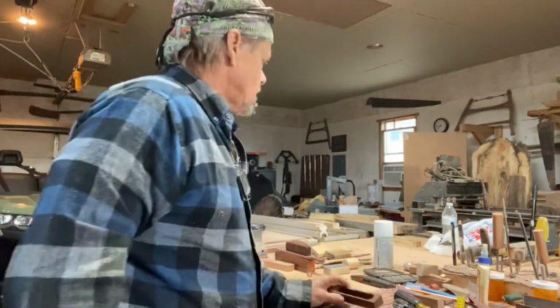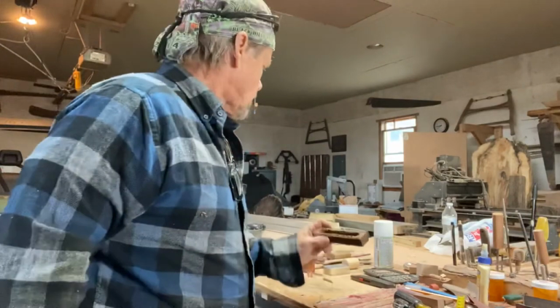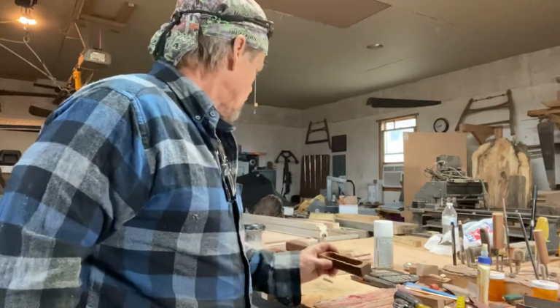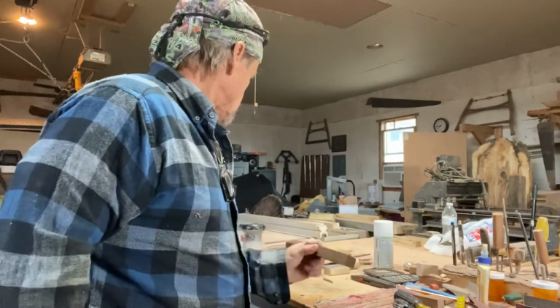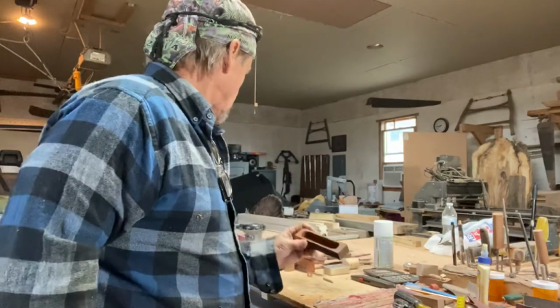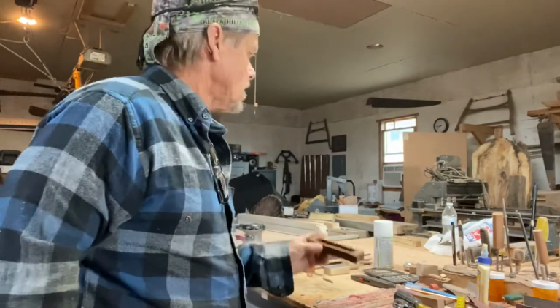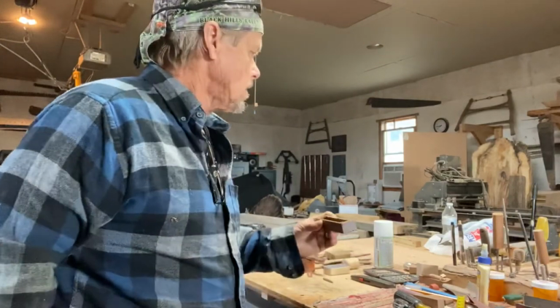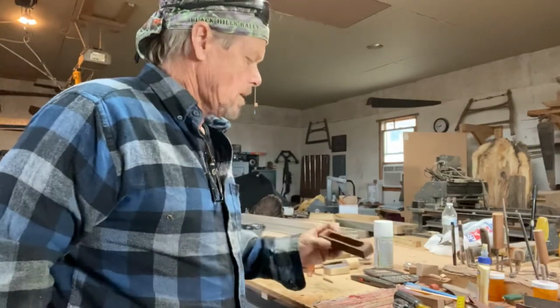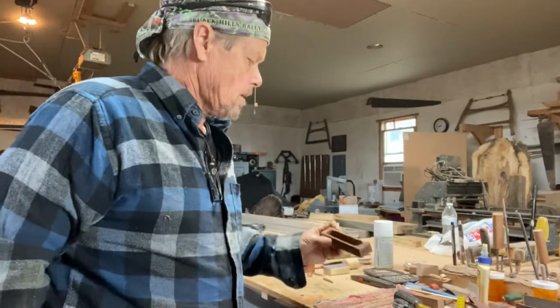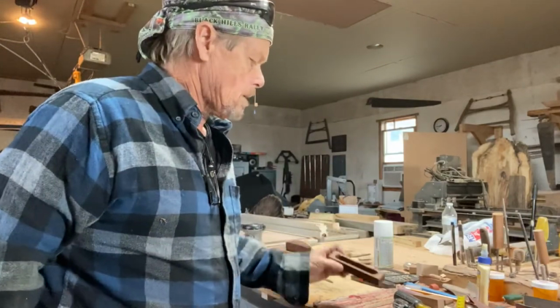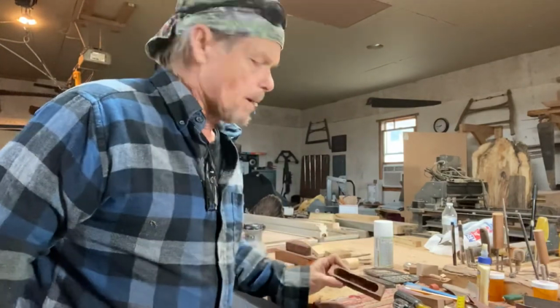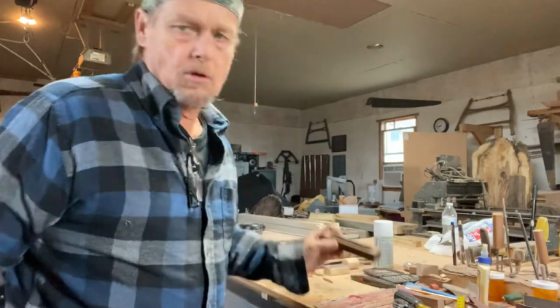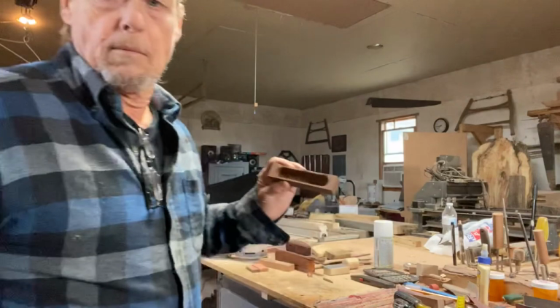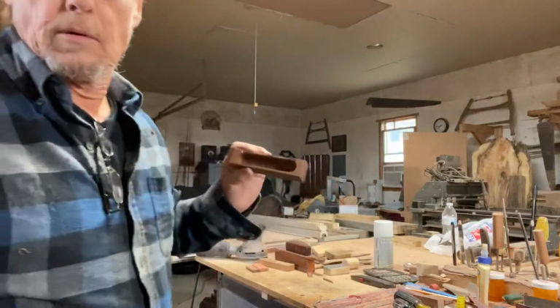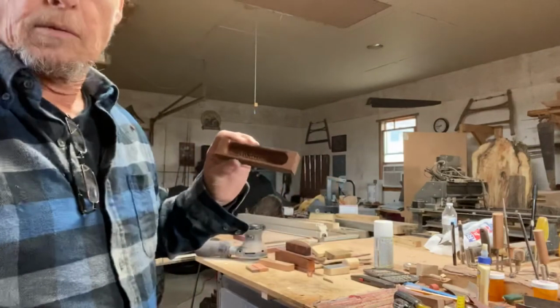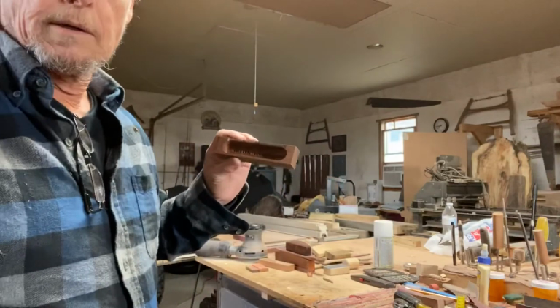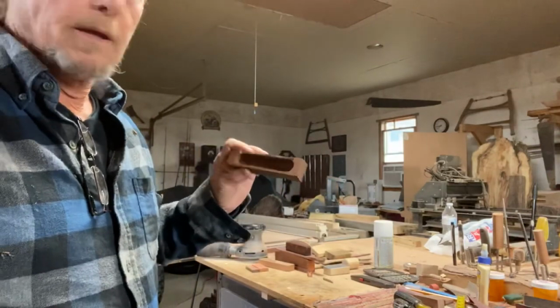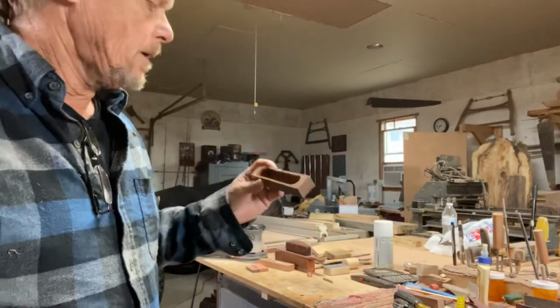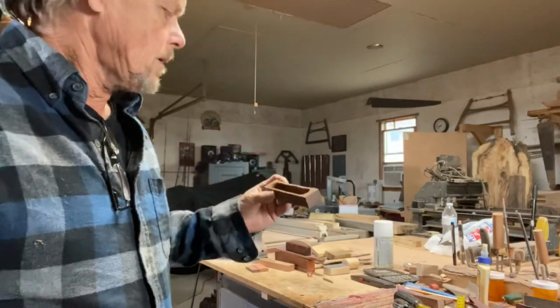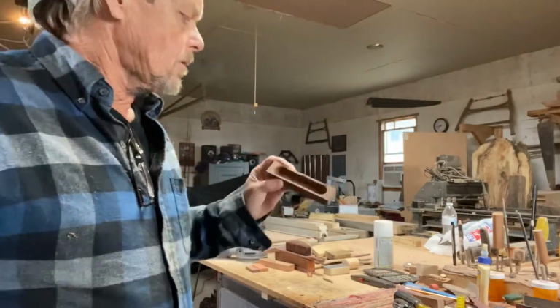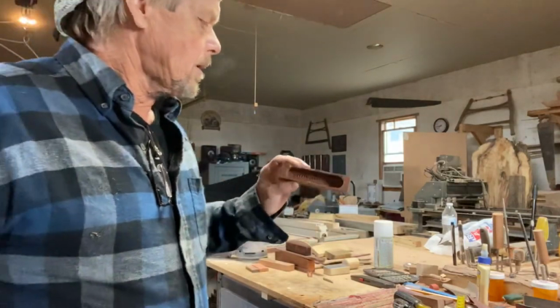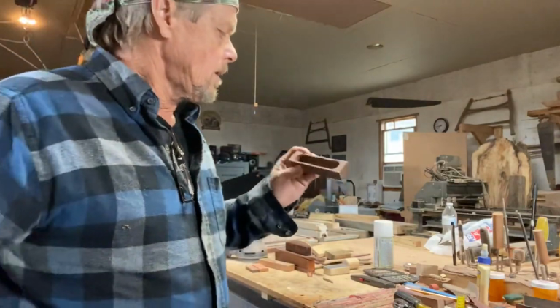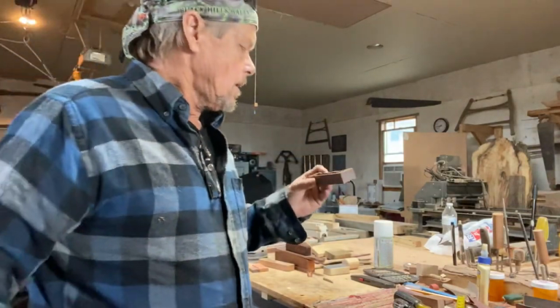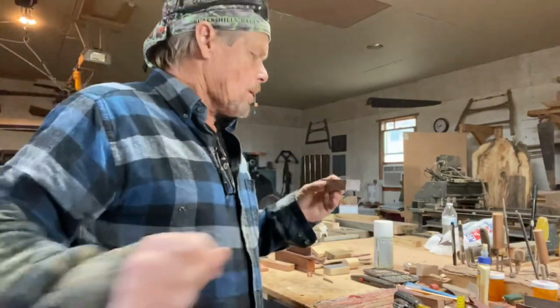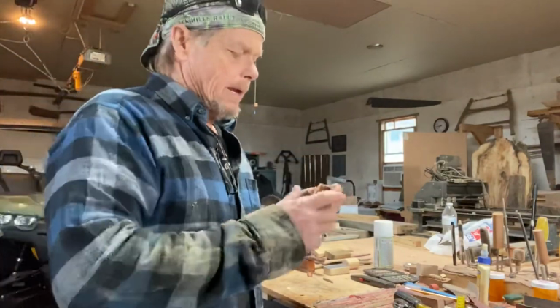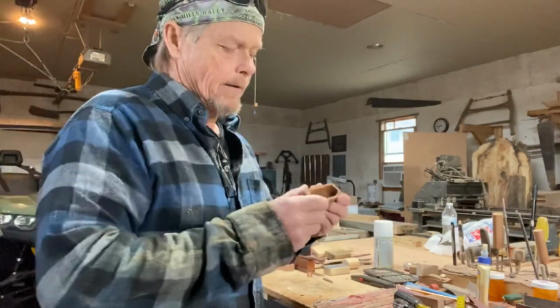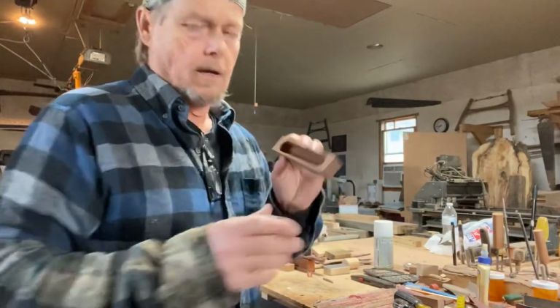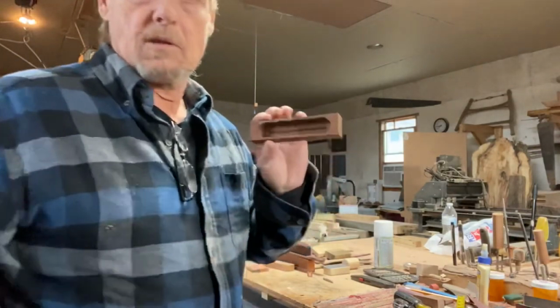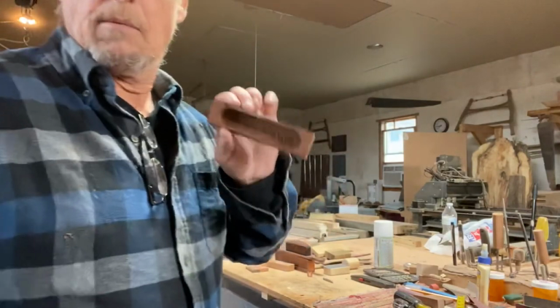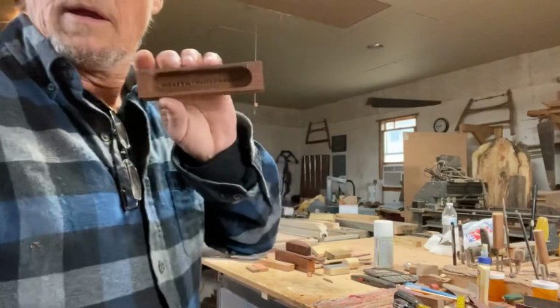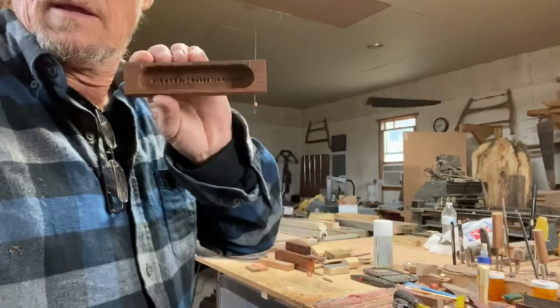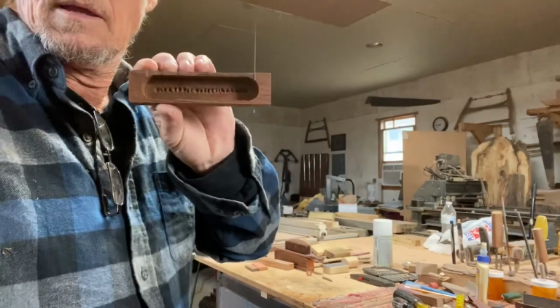I'll probably use maybe a maple soundboard on this one here, so I'll be back here after I cut the soundboard.